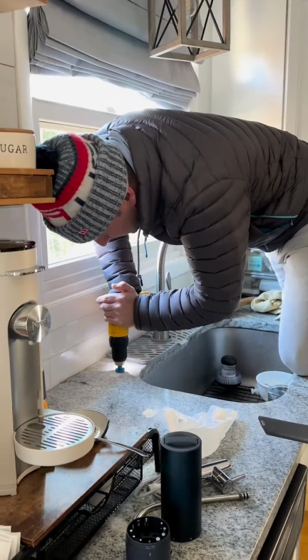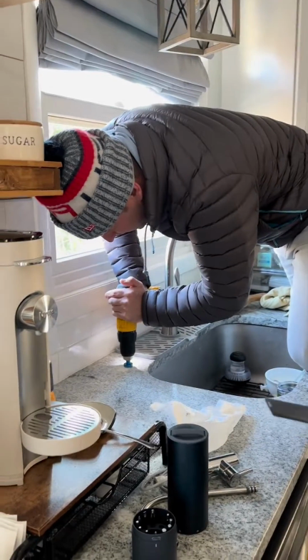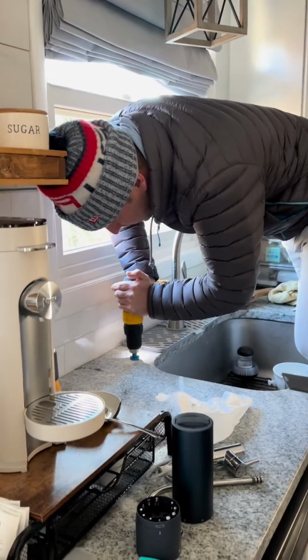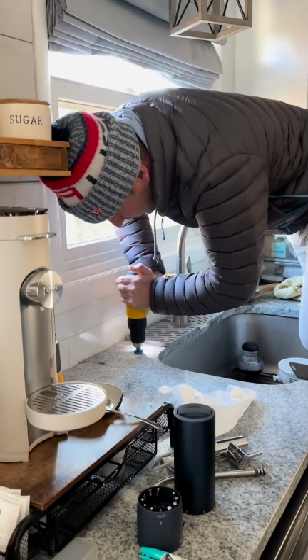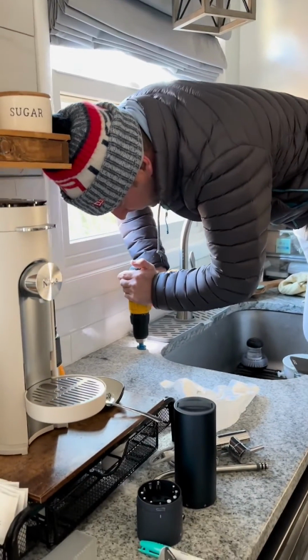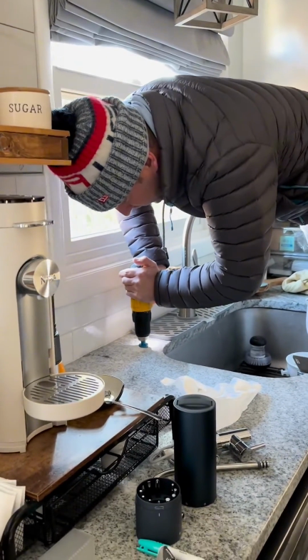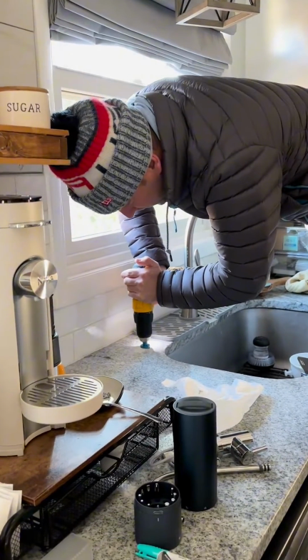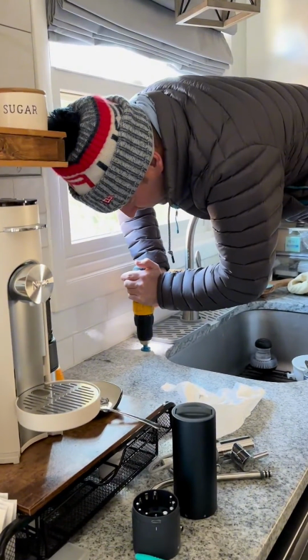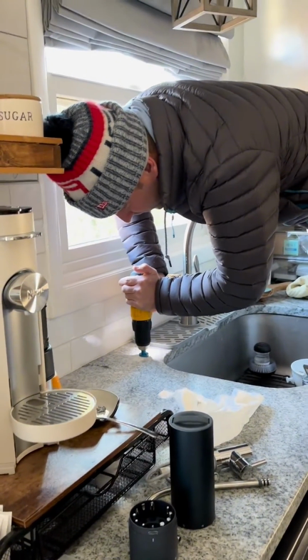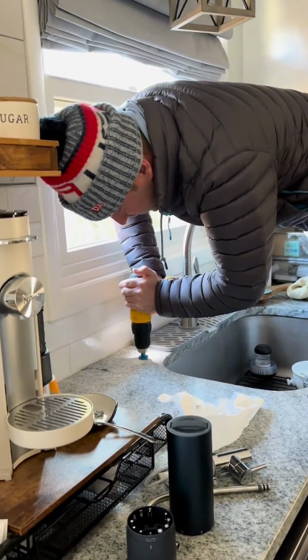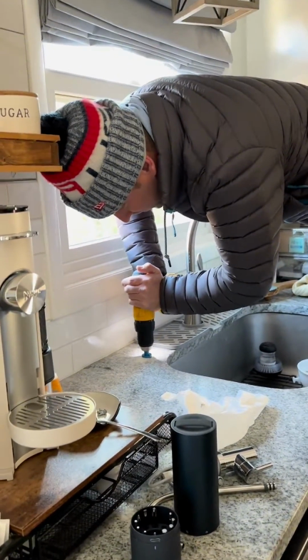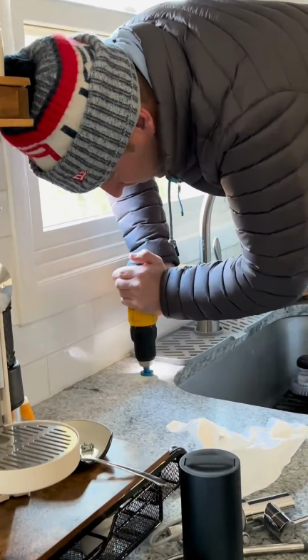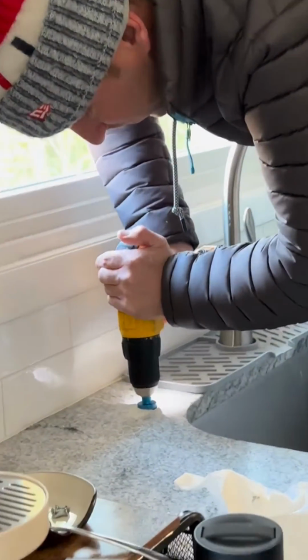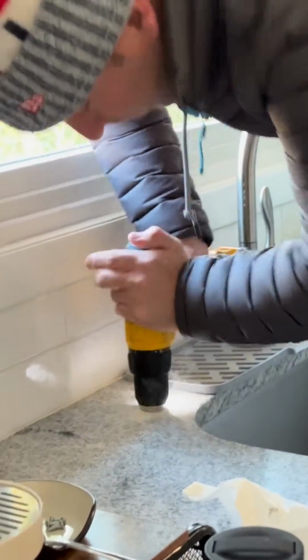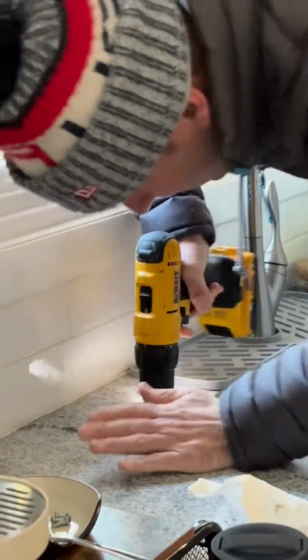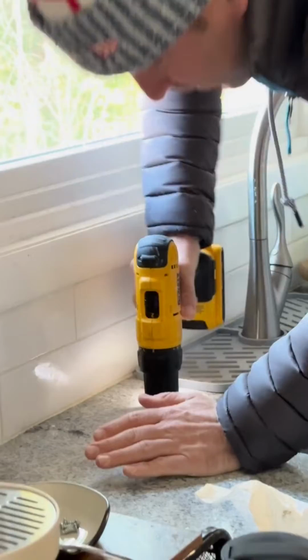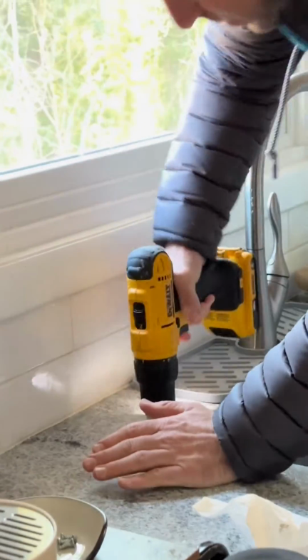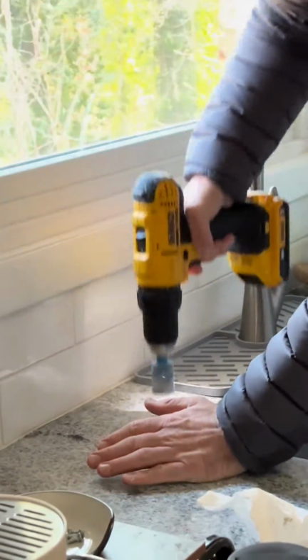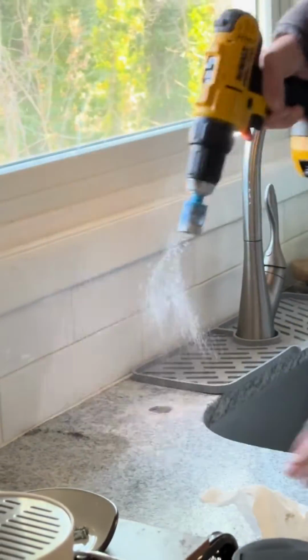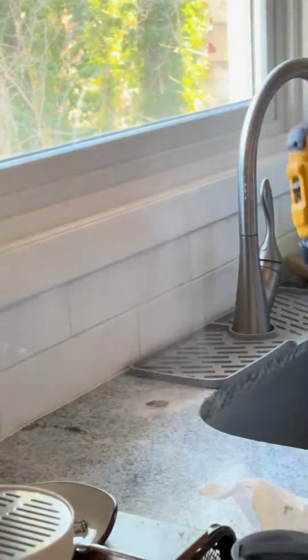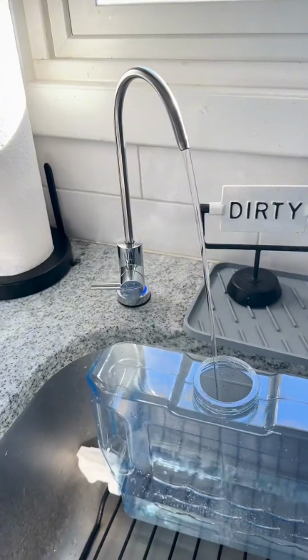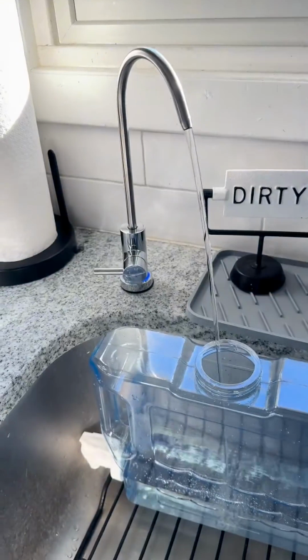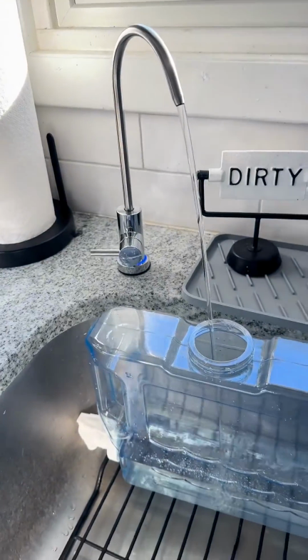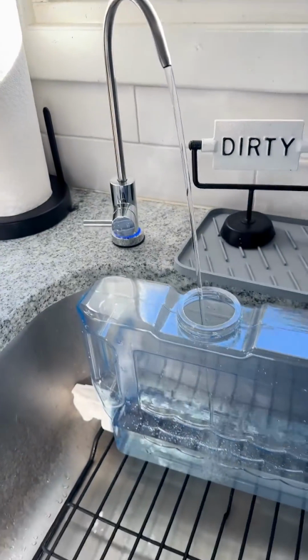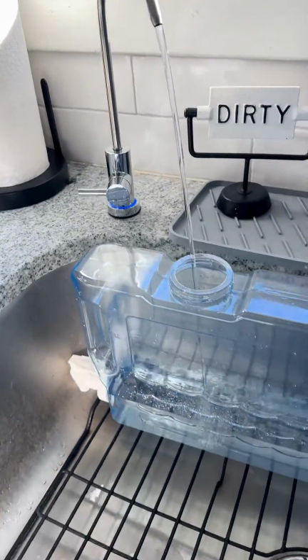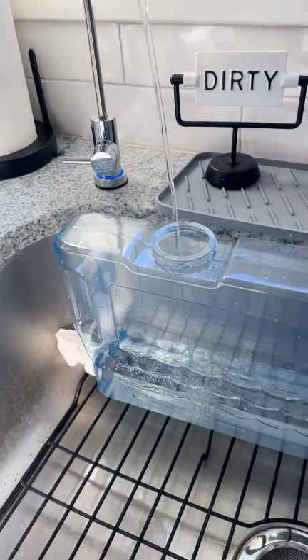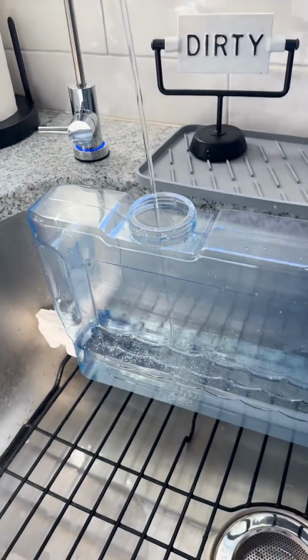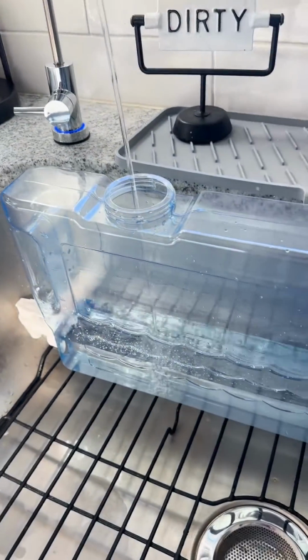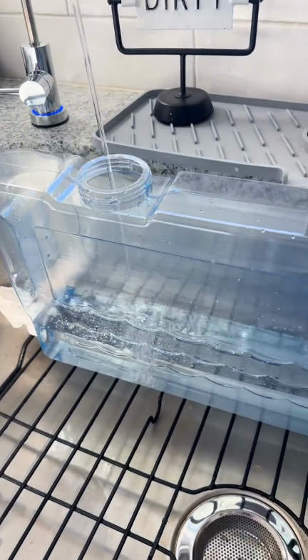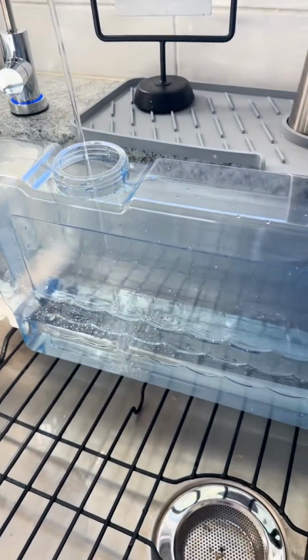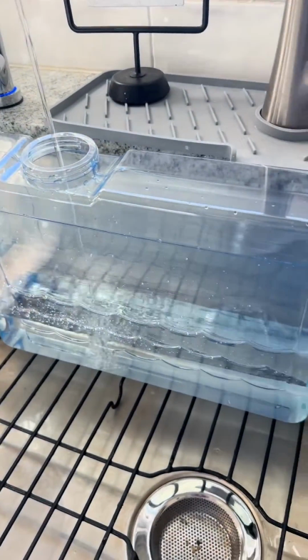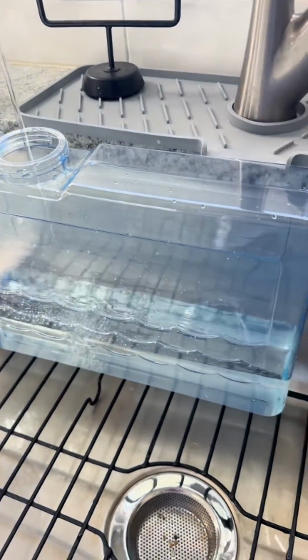The most difficult part of installation was cutting the hole in our counter. But if you already have a hole for a soap dispenser or glass rinser, you can swap it right out.